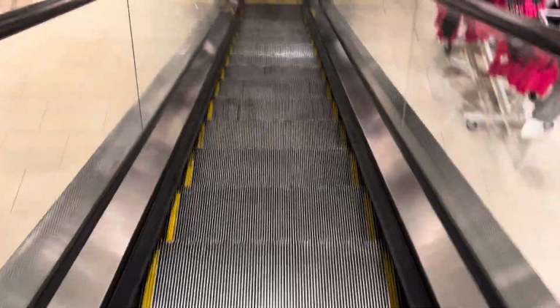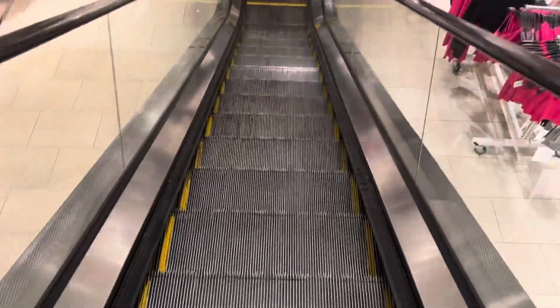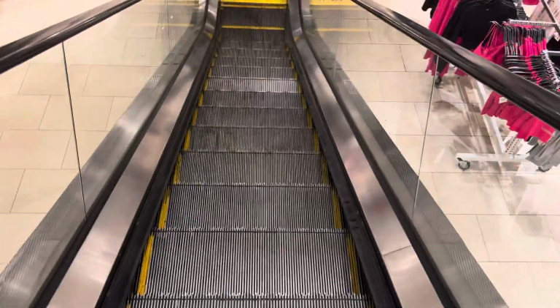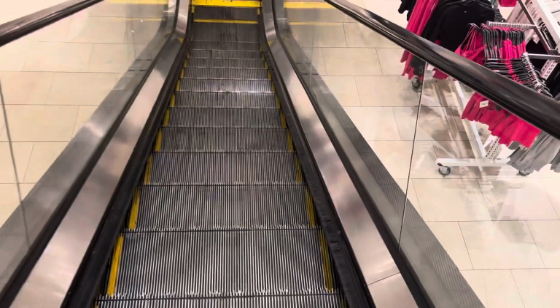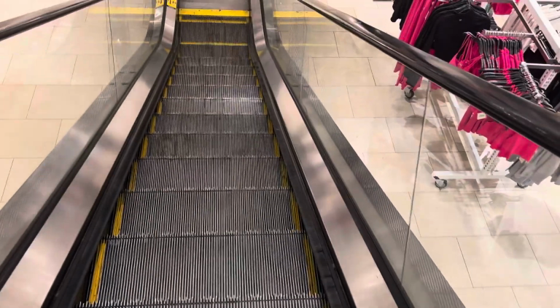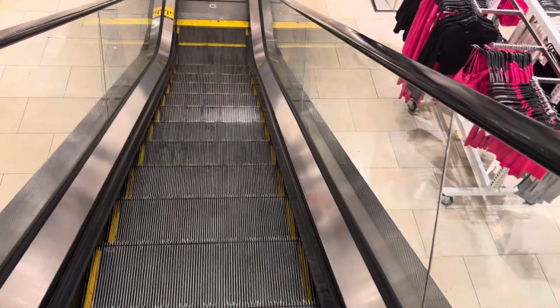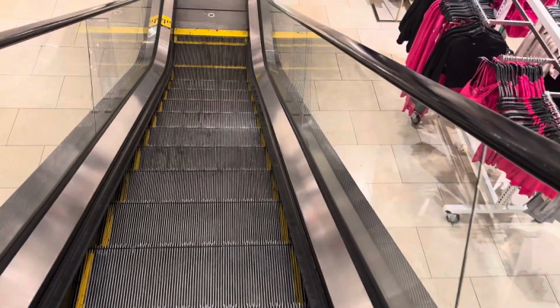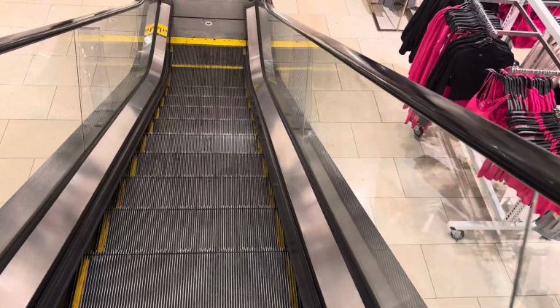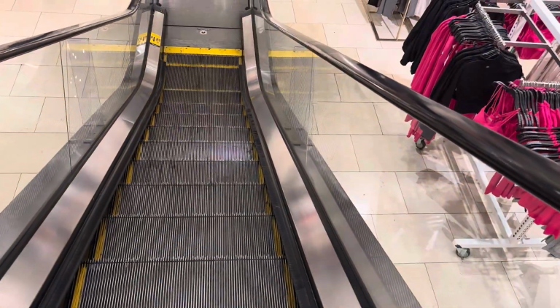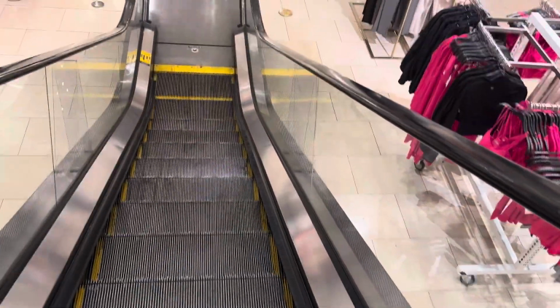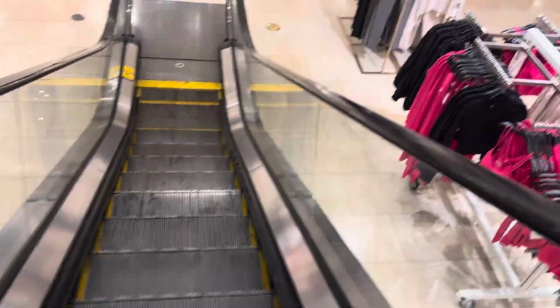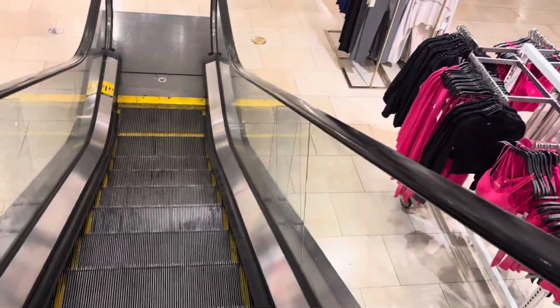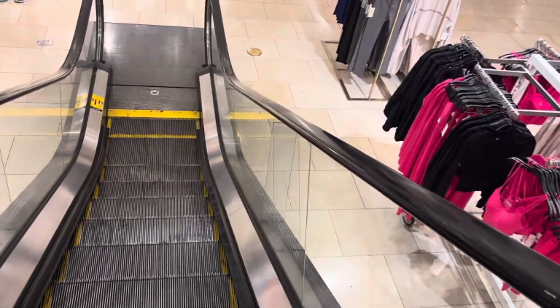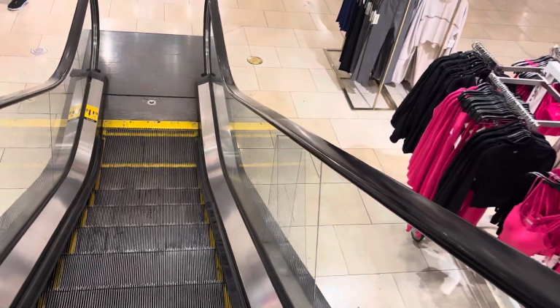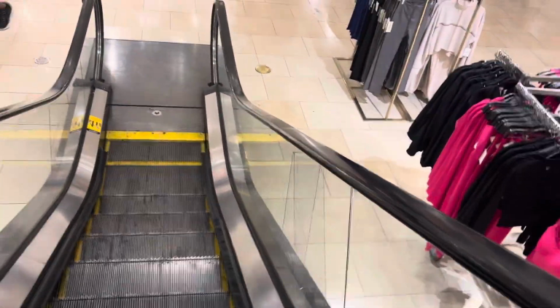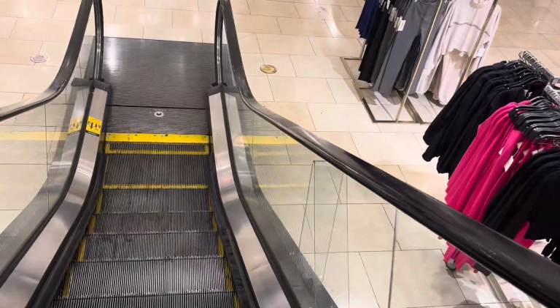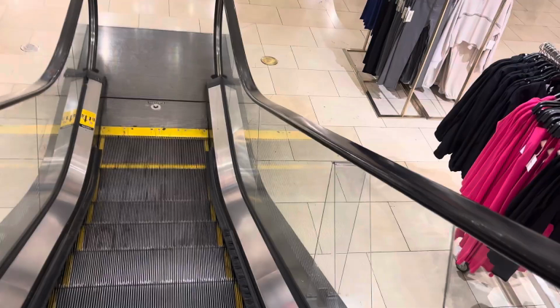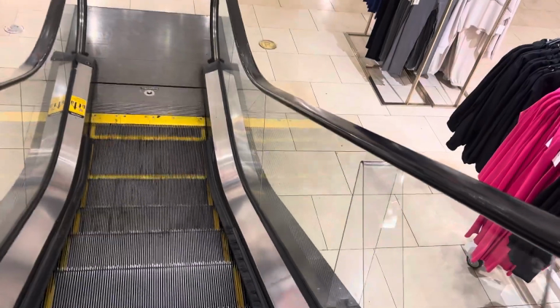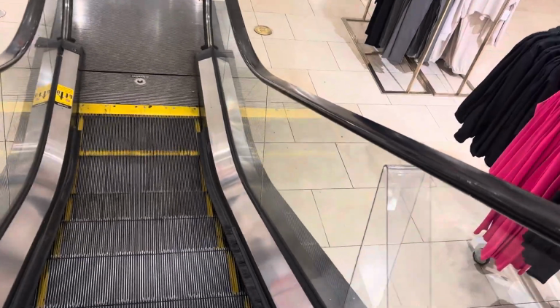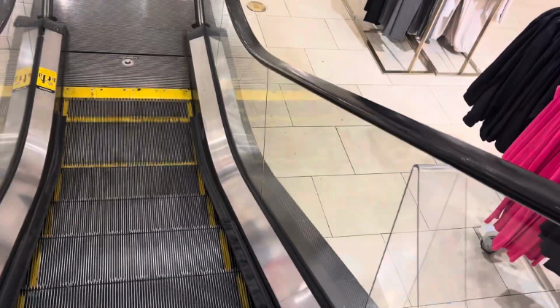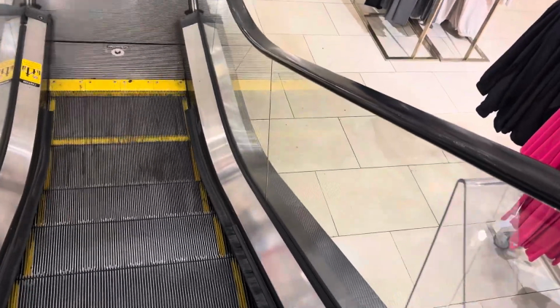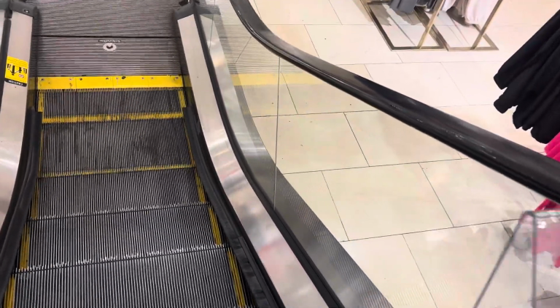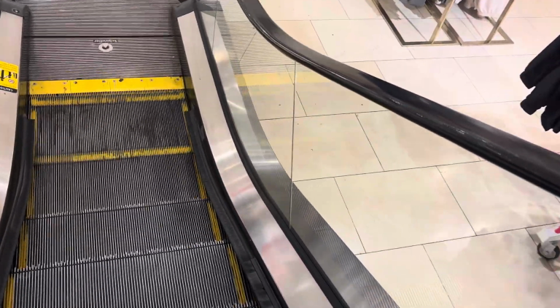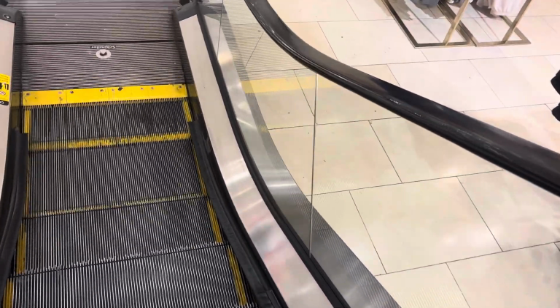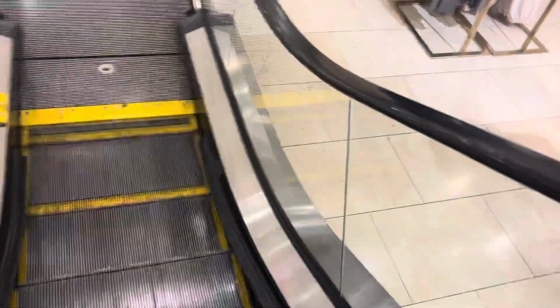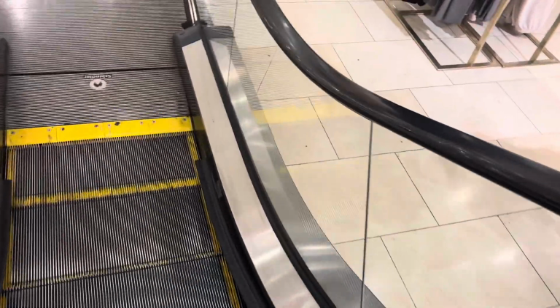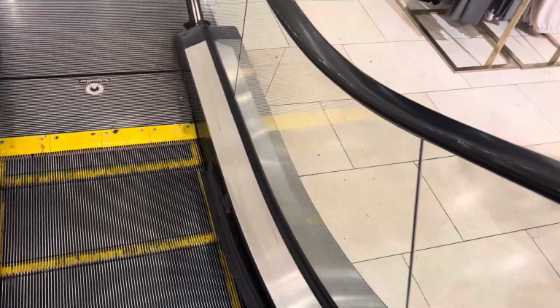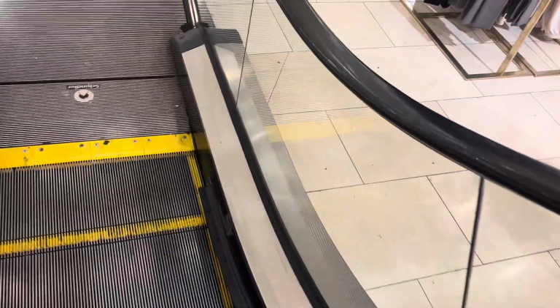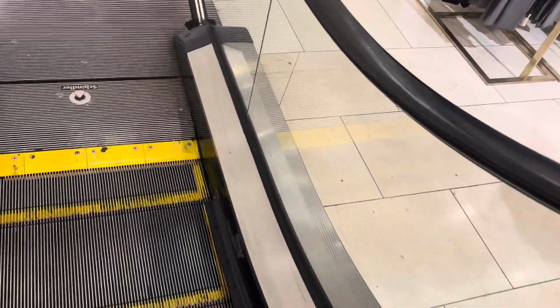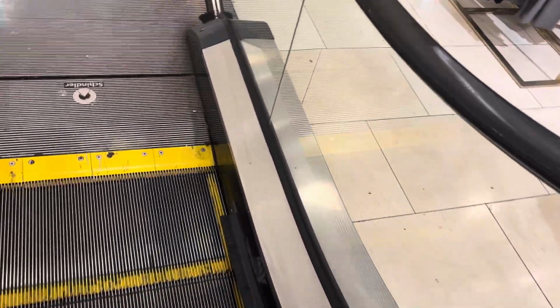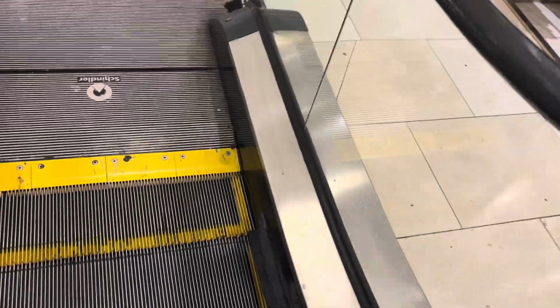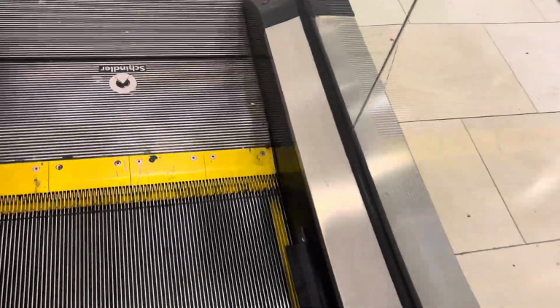Alright, we'll look for it. There is an elevator here. Is that it? What's over there? It's a while.